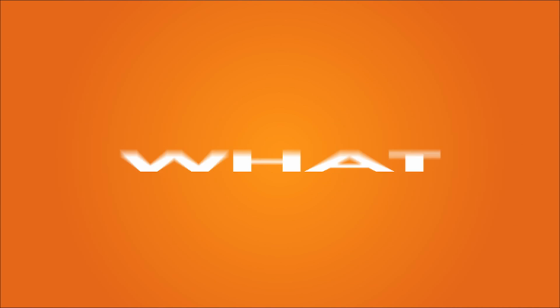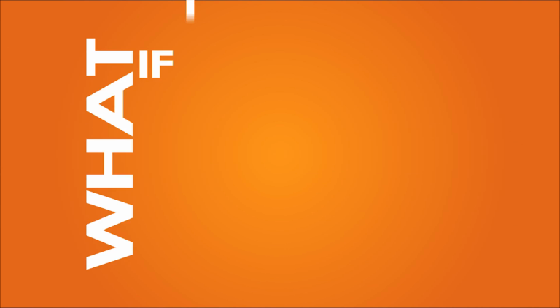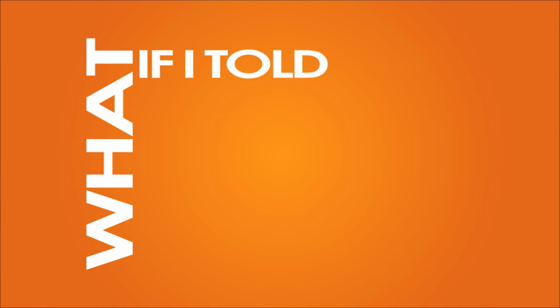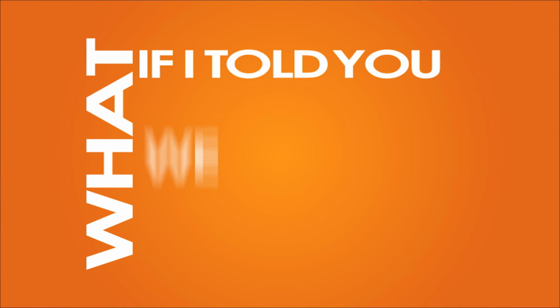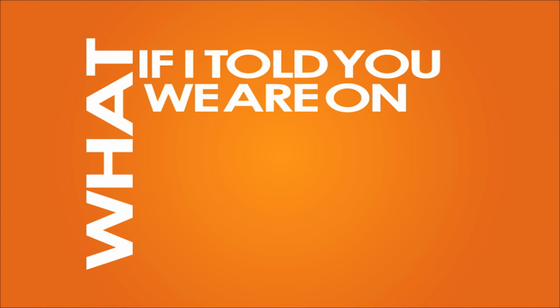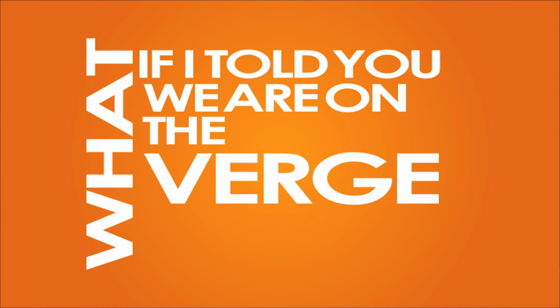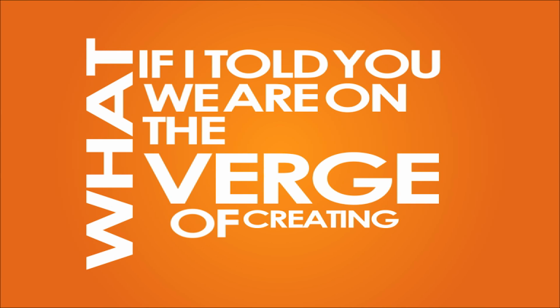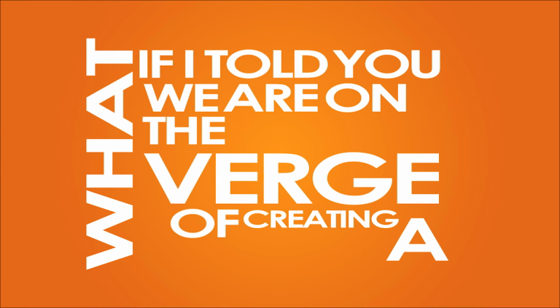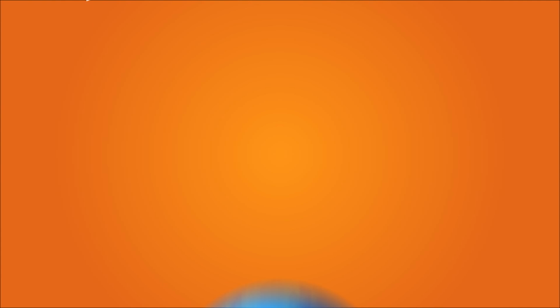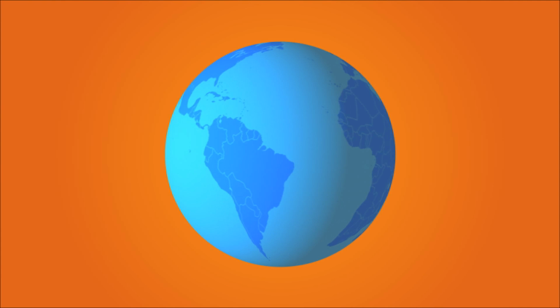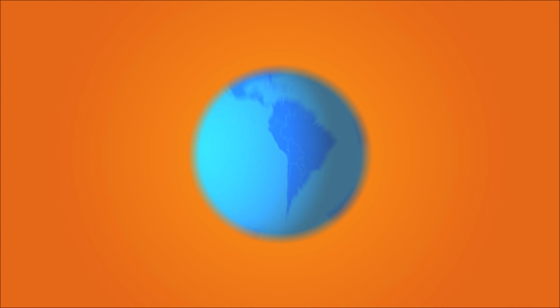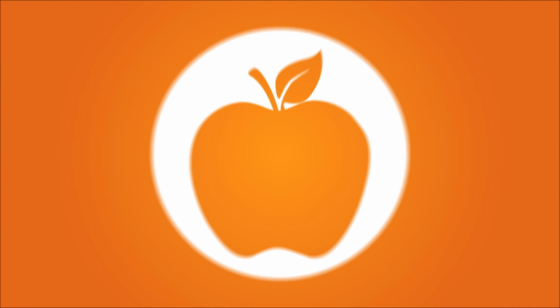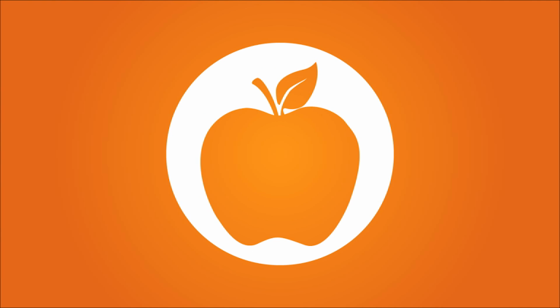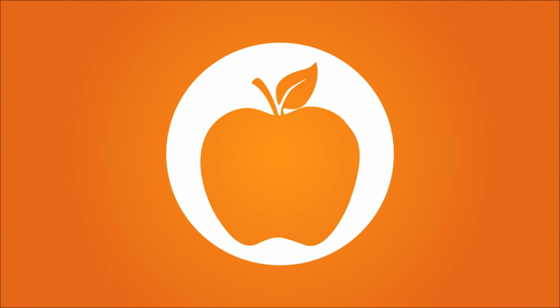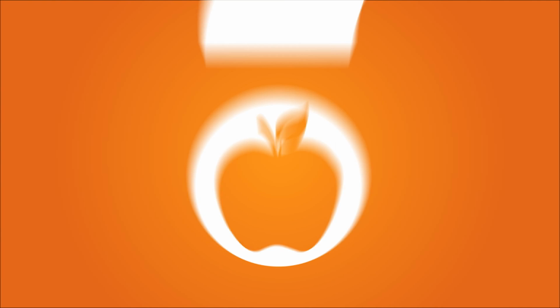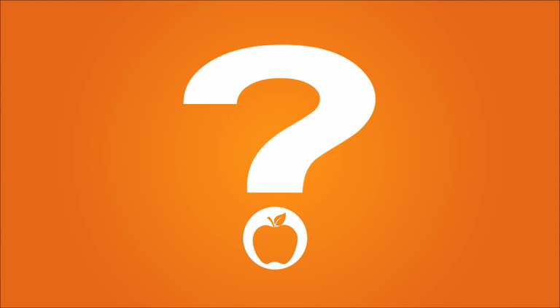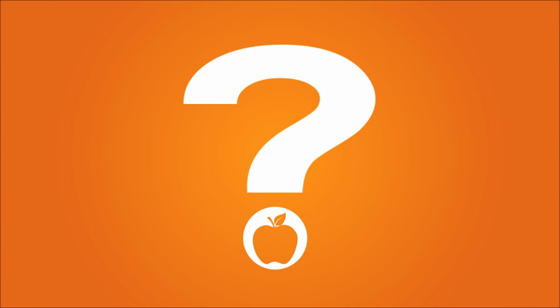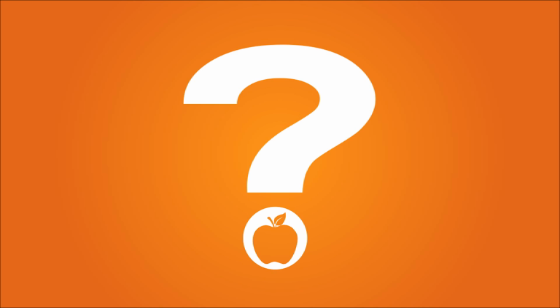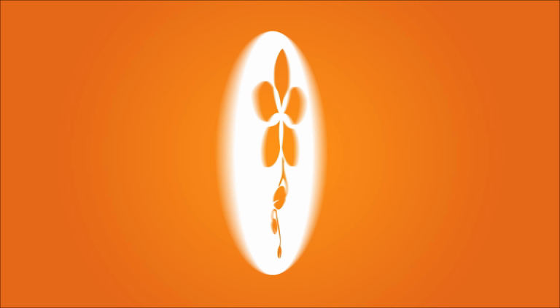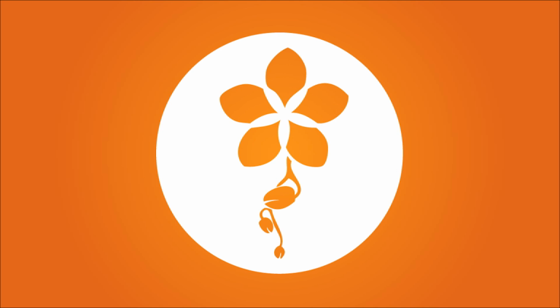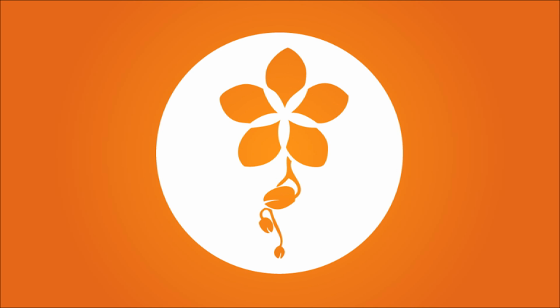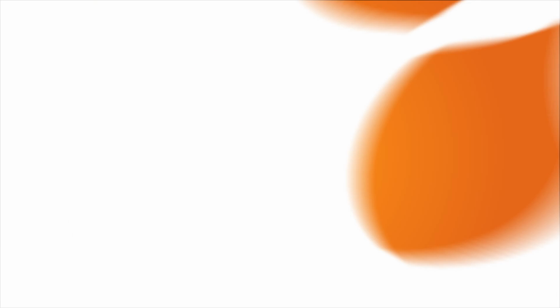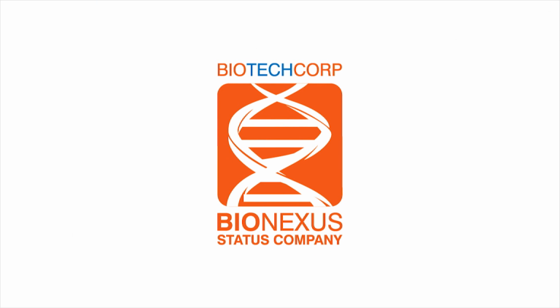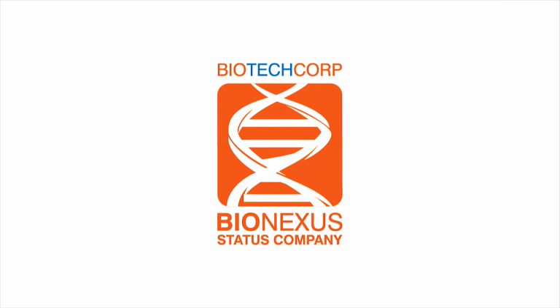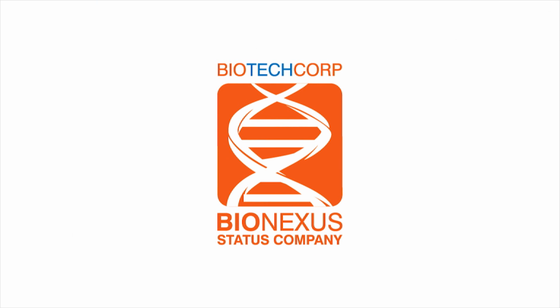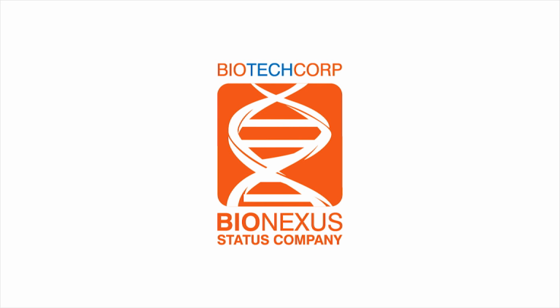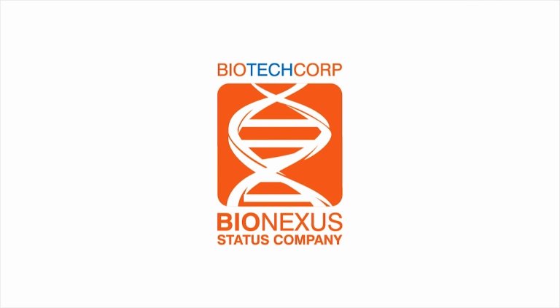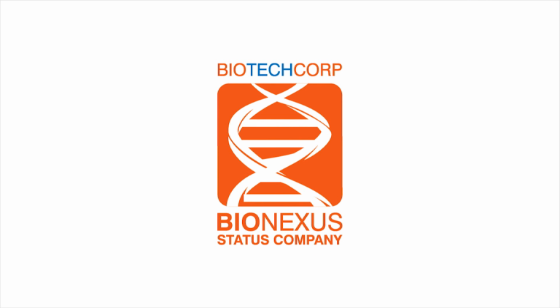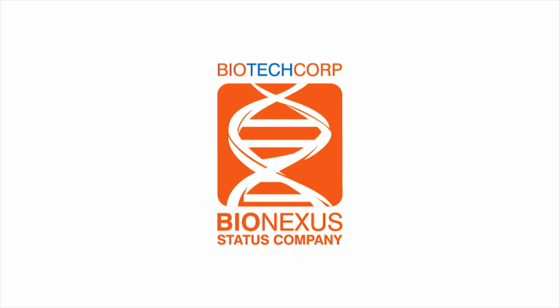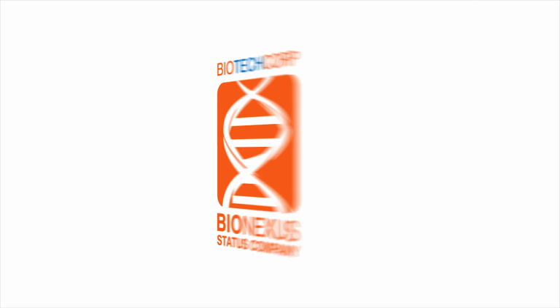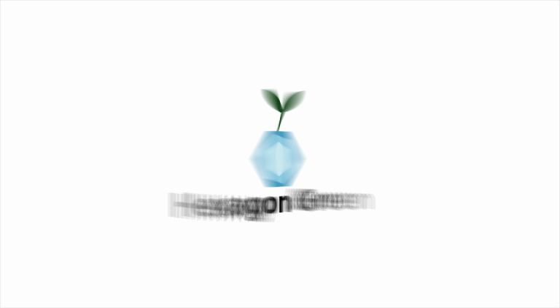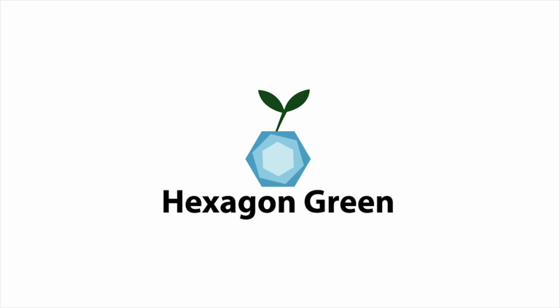What if I told you we are on the verge of creating a world with no shortage of food? Let's find out how, at the lab of a Malaysian BioNexus status company called Hexagon Green.